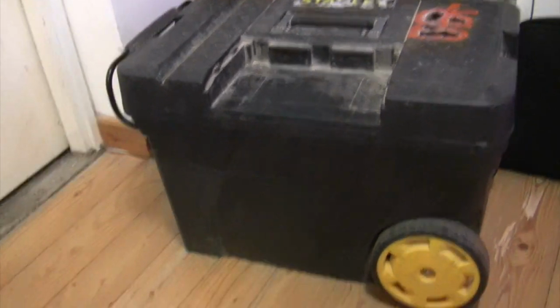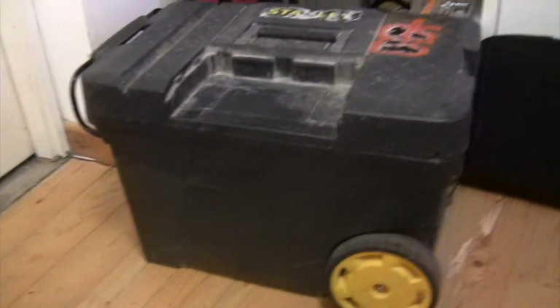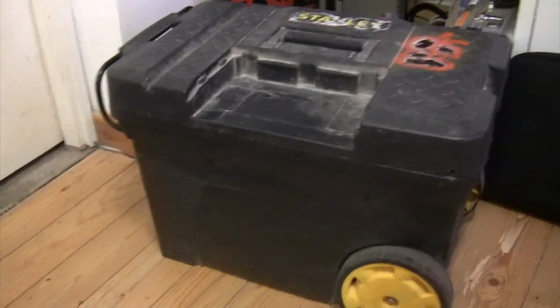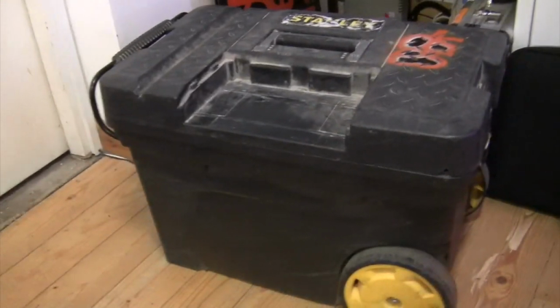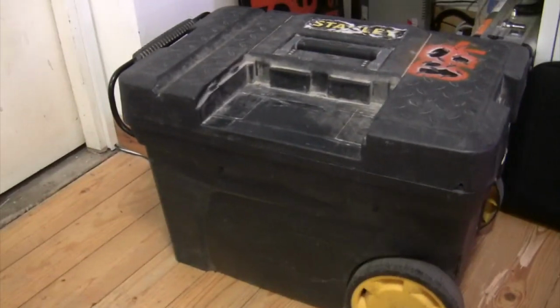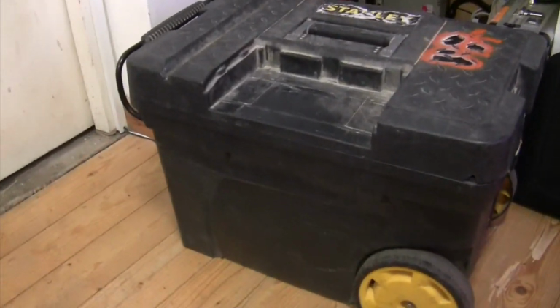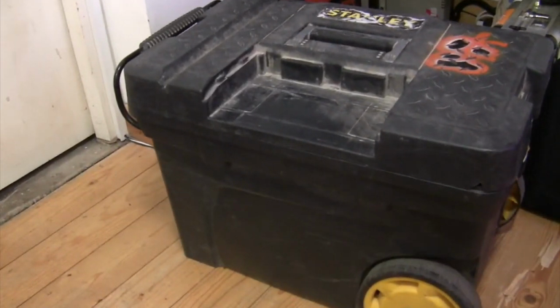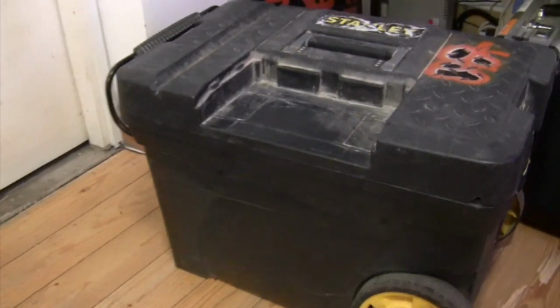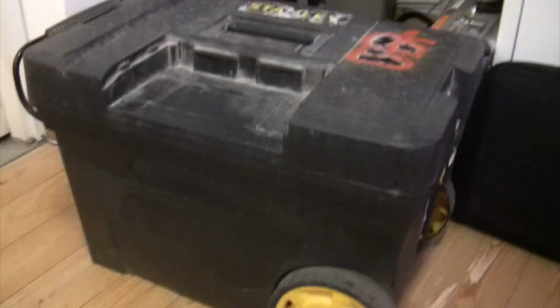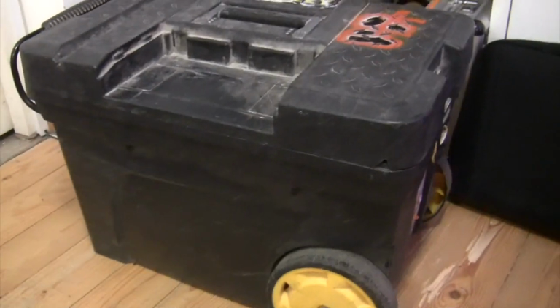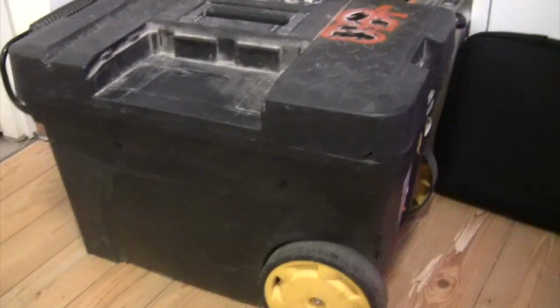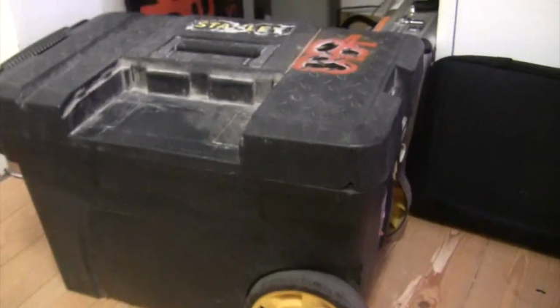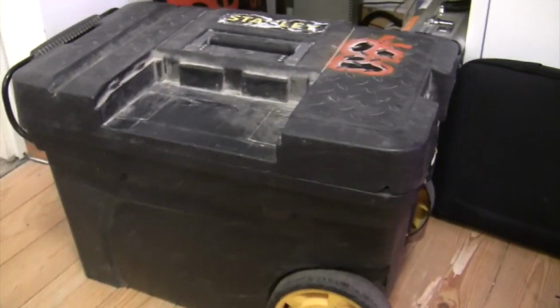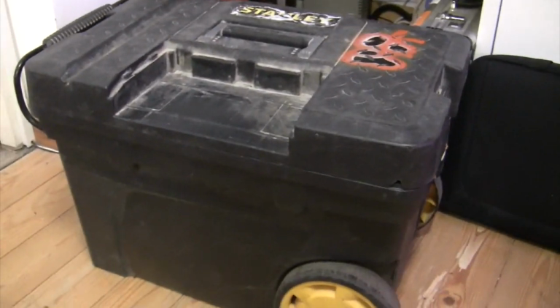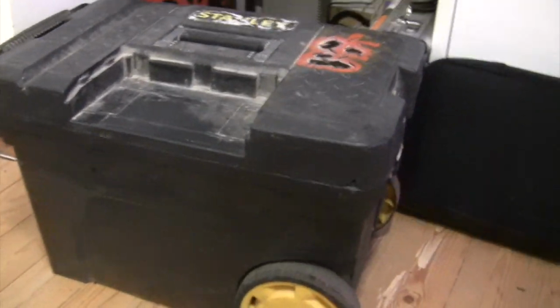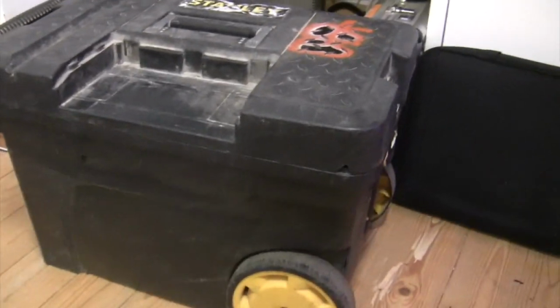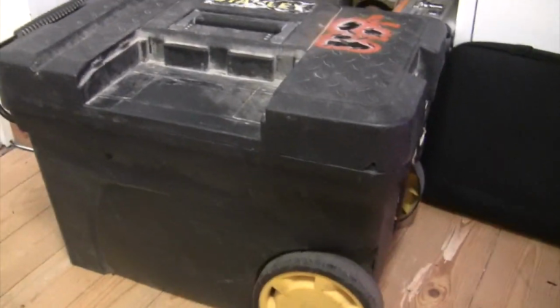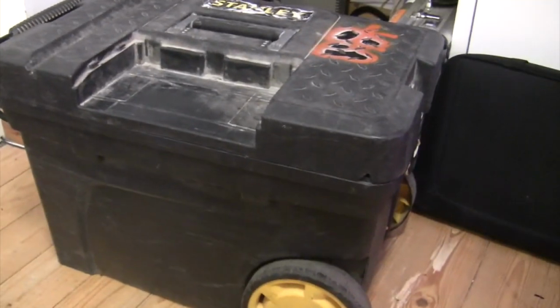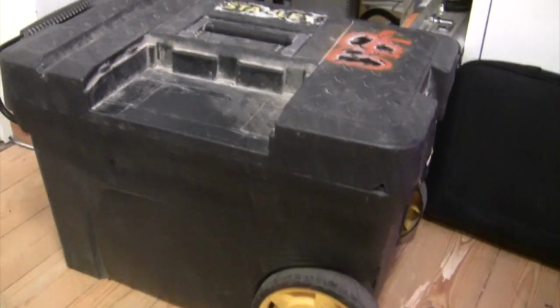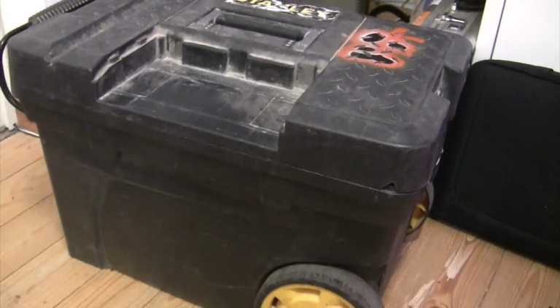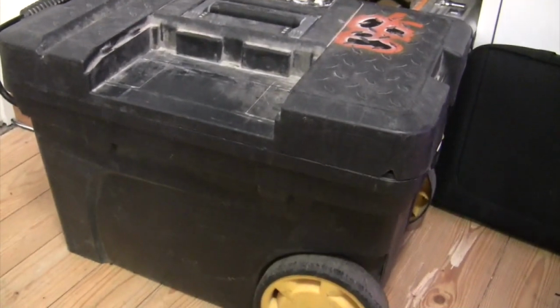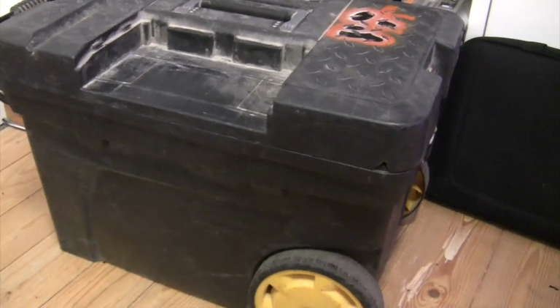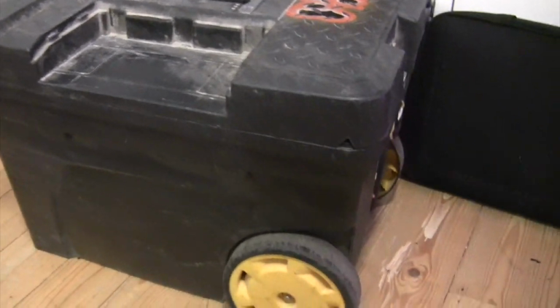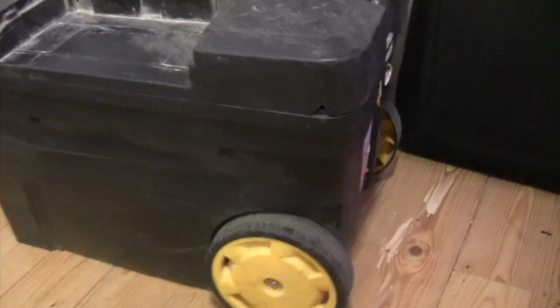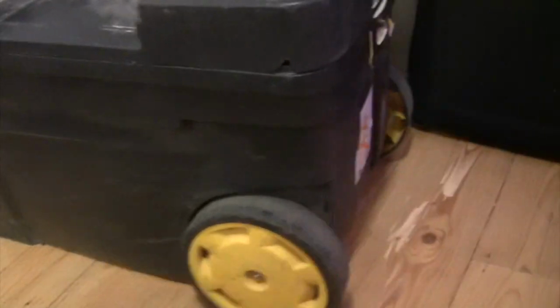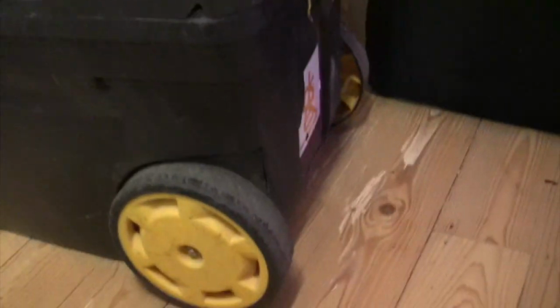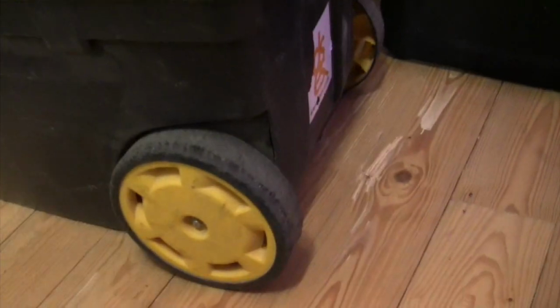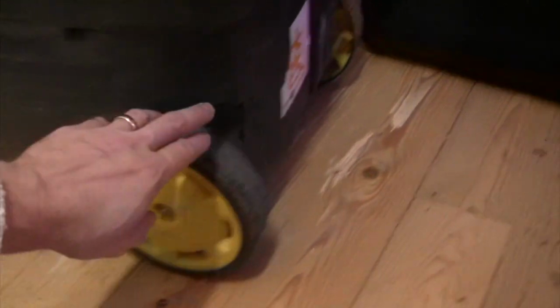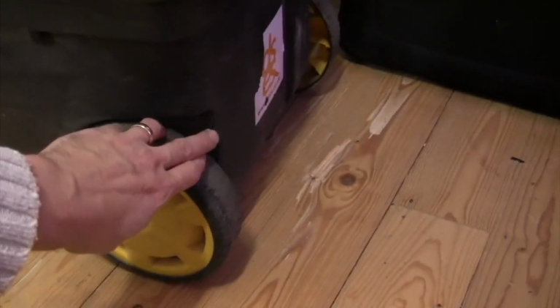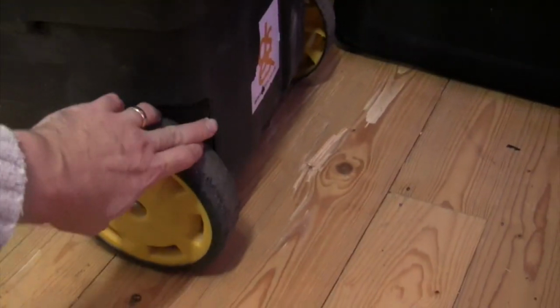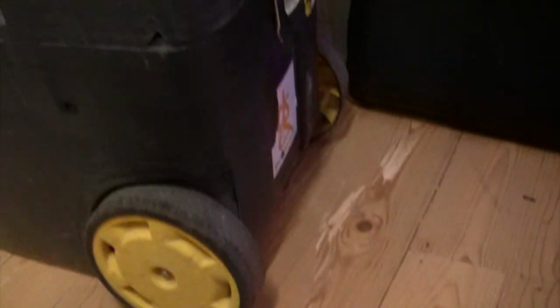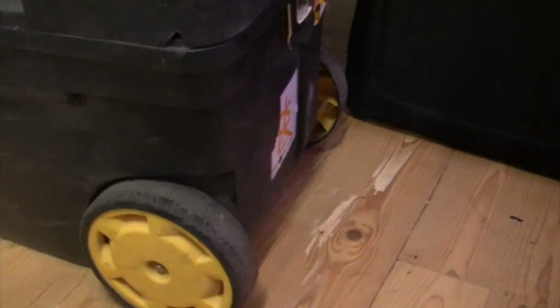The maximum carrying weight, I believe, is 12 kilos, and I may be exceeding that, I must admit. Certainly it has seen better days, and there may not be an awful lot of life left in this one, because there's a great big crack down the back there.